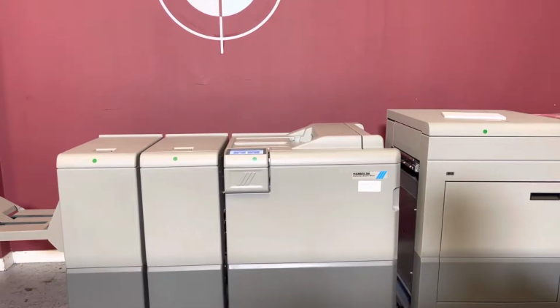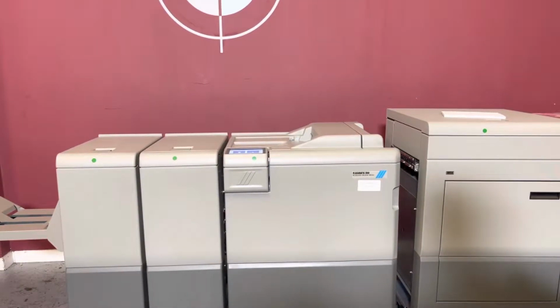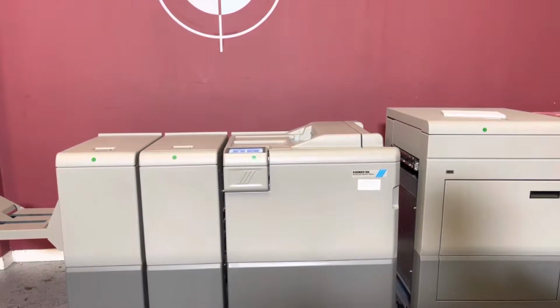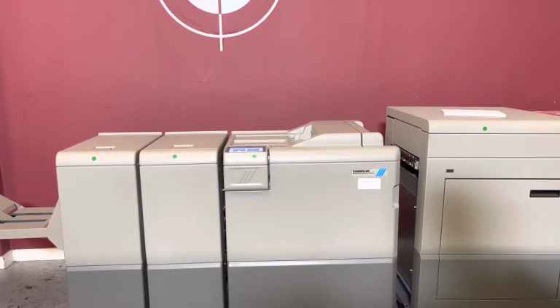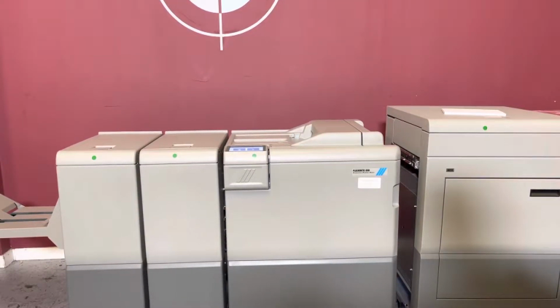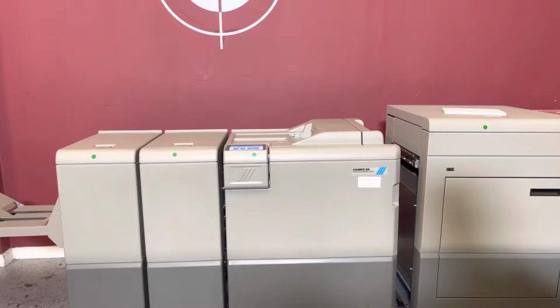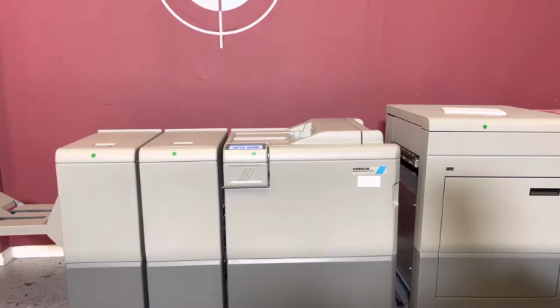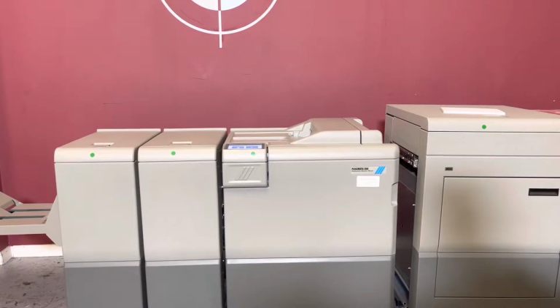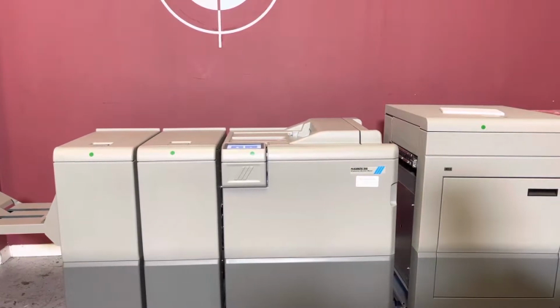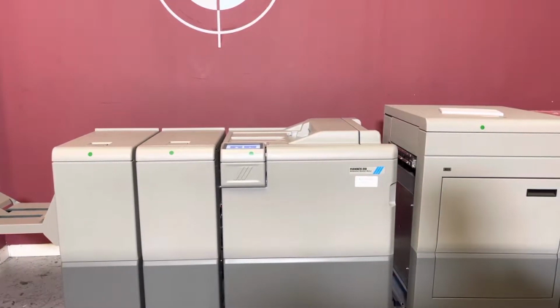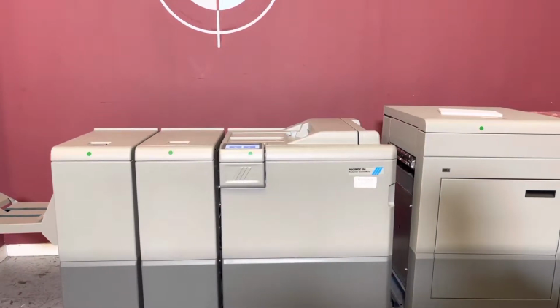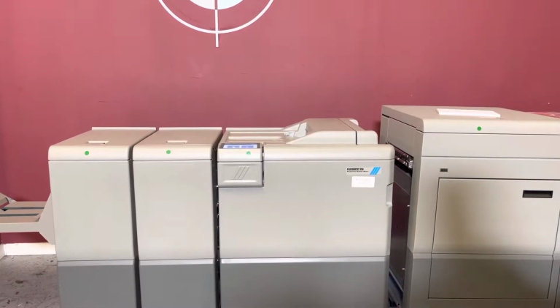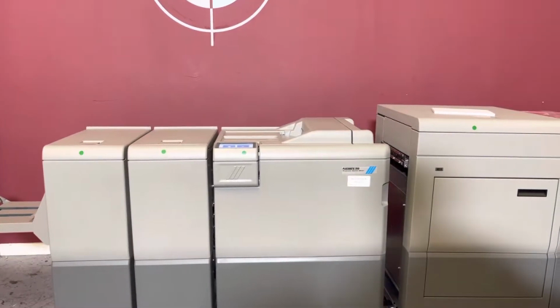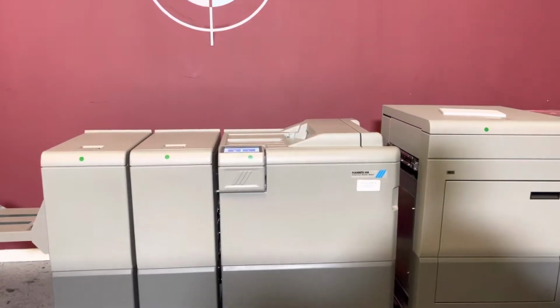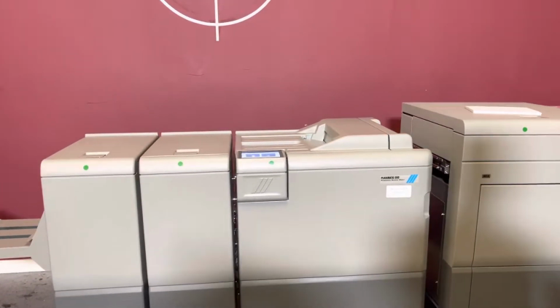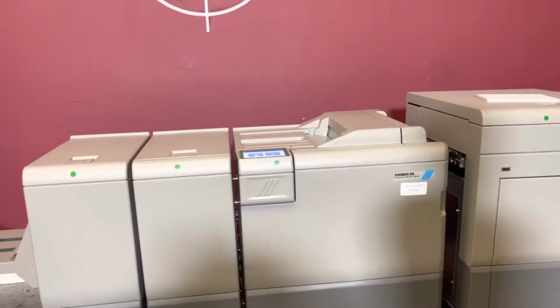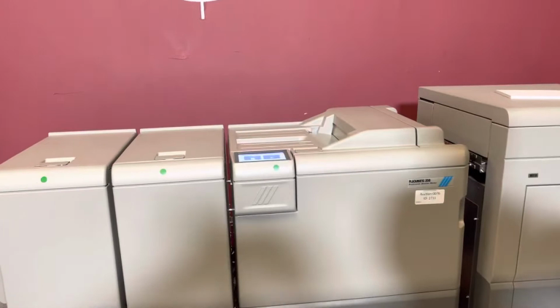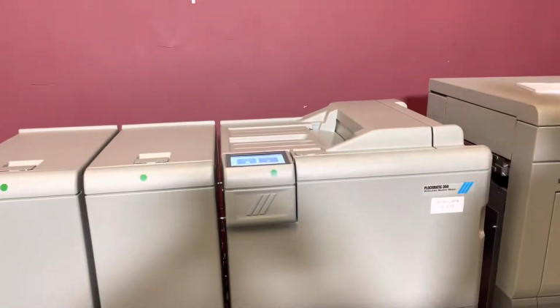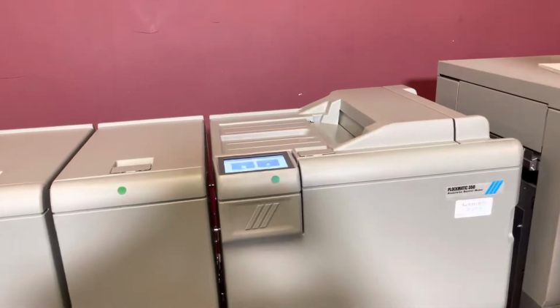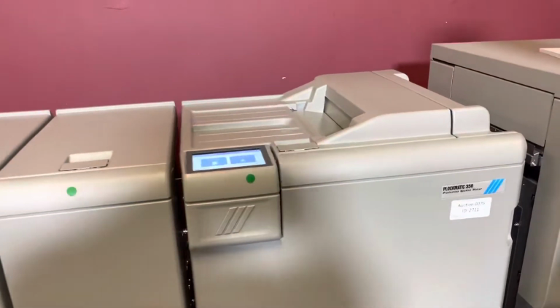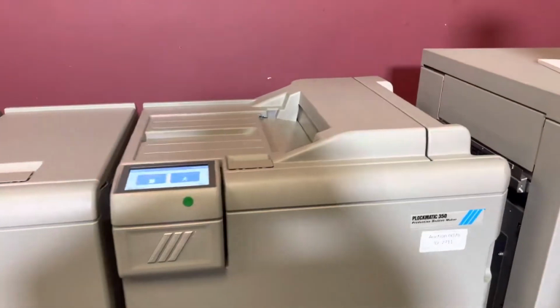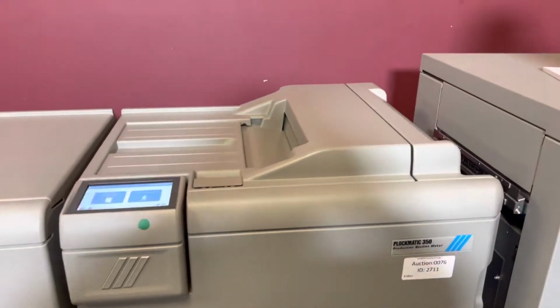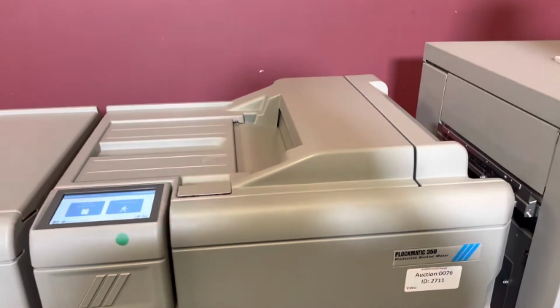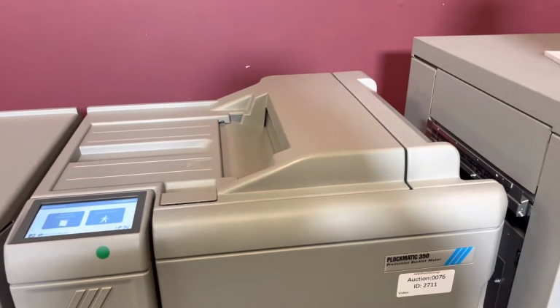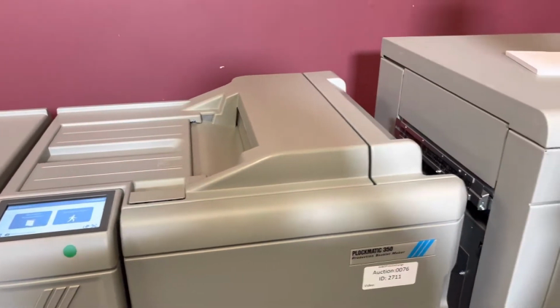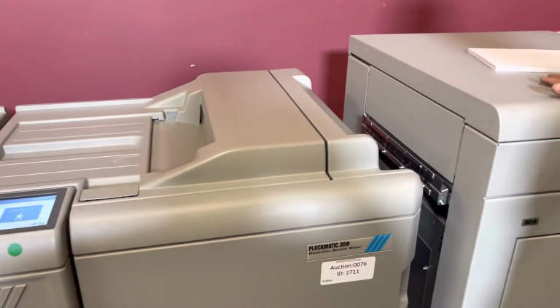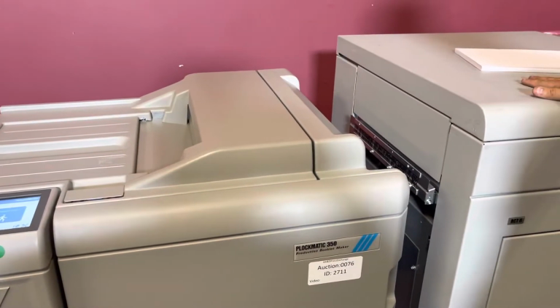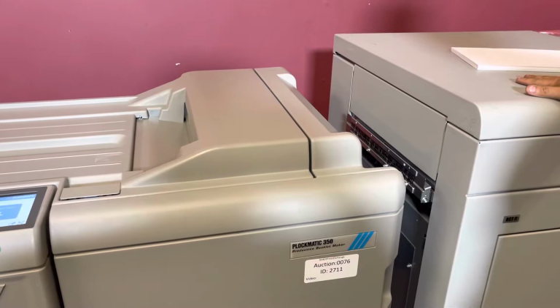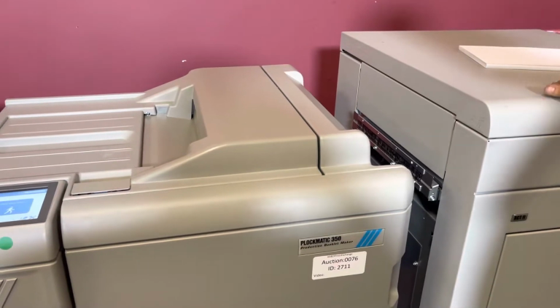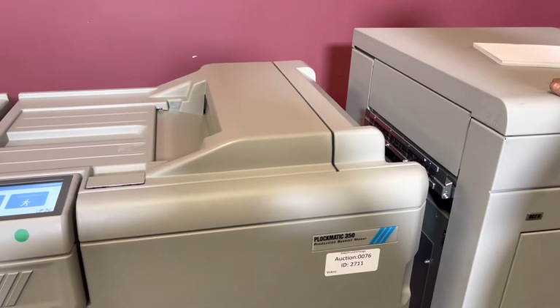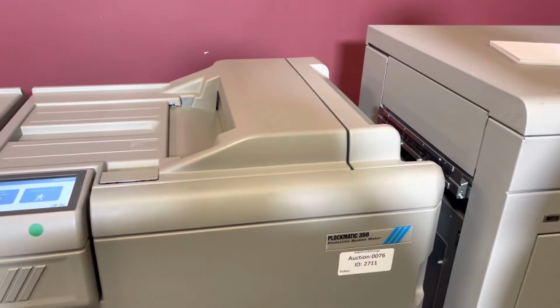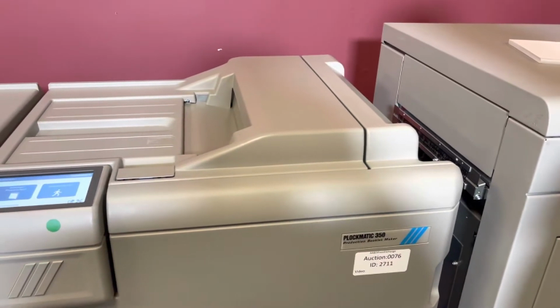For any future items, please click on that subscribe and bell on the bottom right hand corner. This machine does come with the RCT2, and it has about 150 booklets on it.